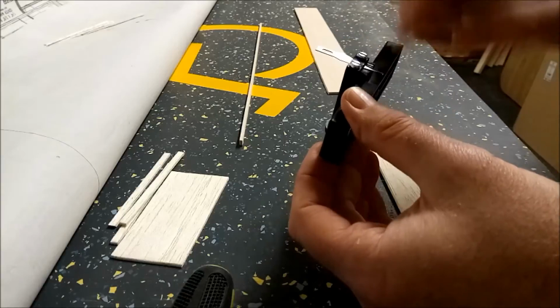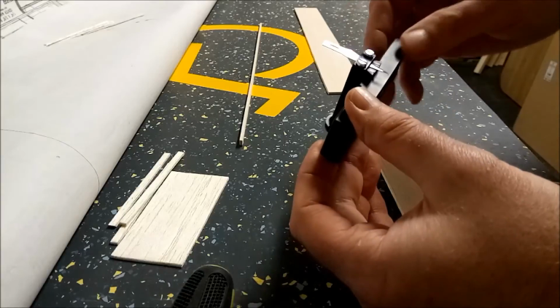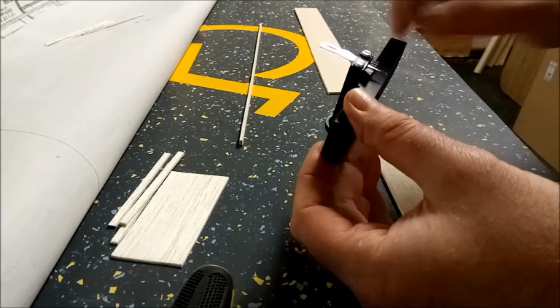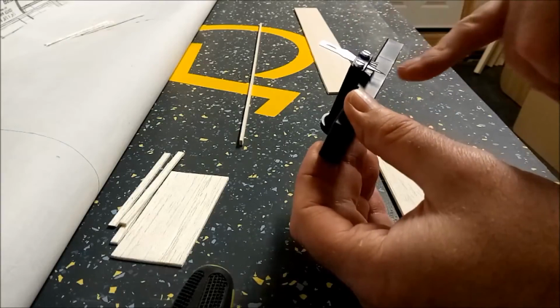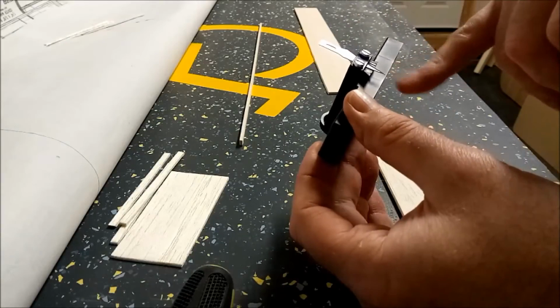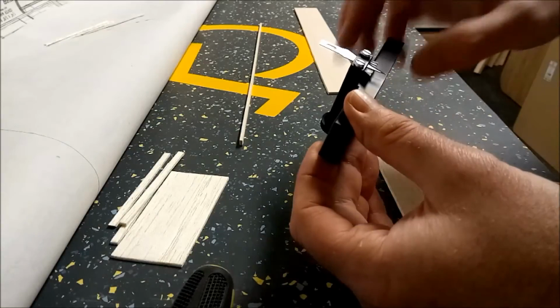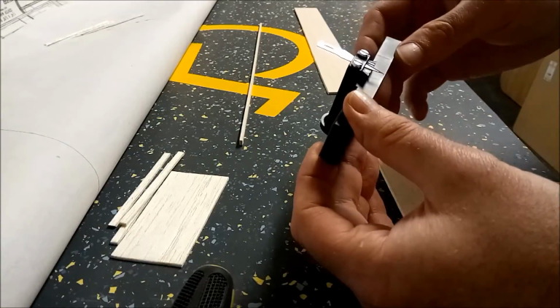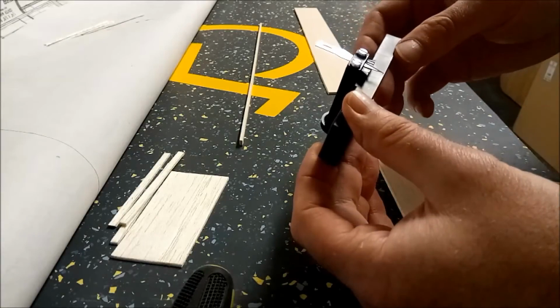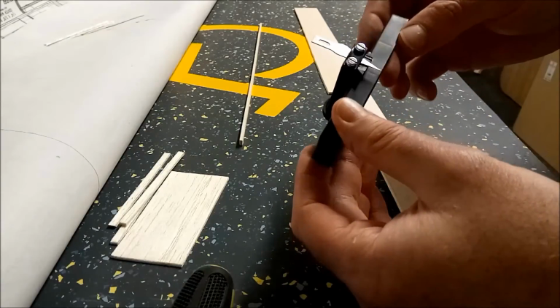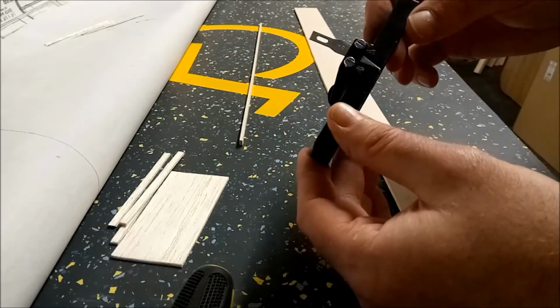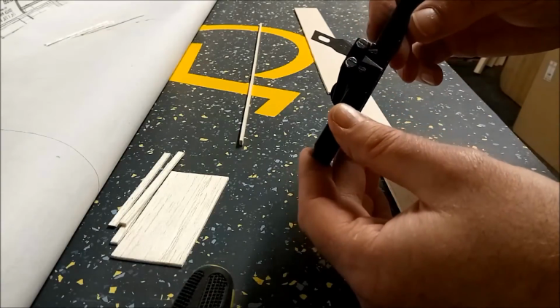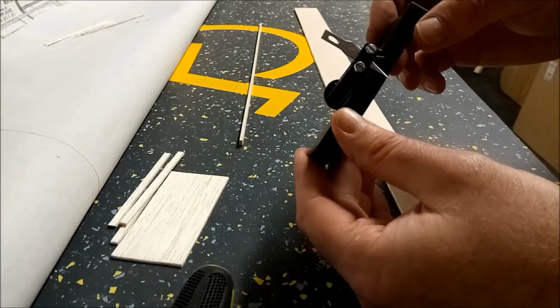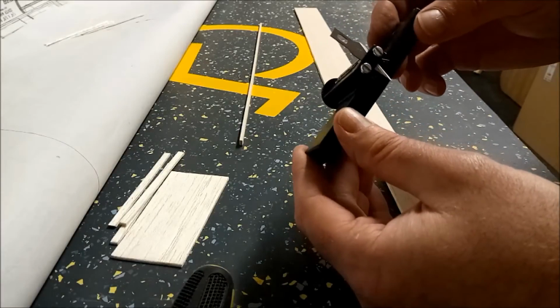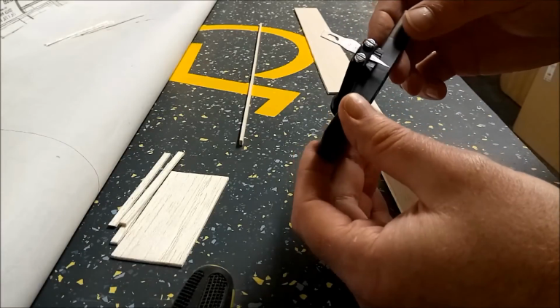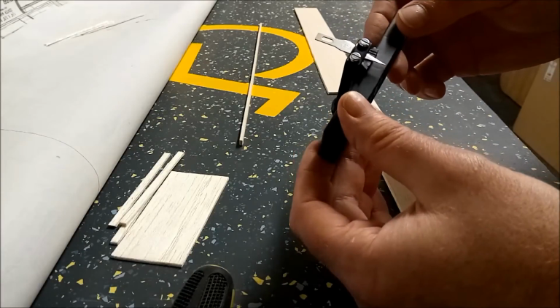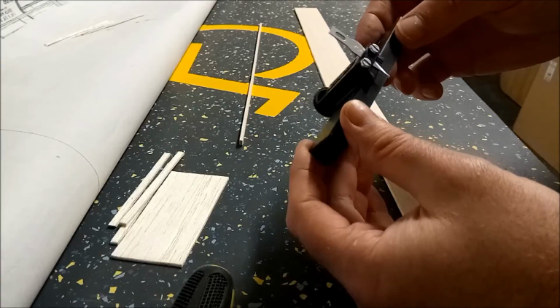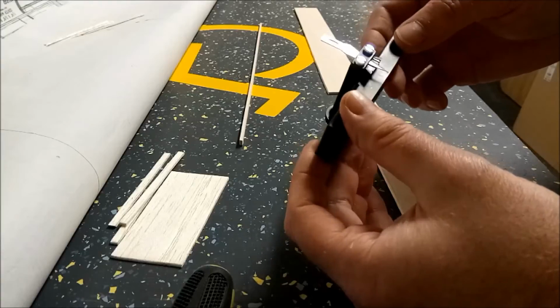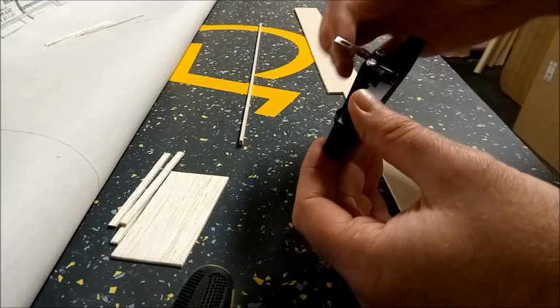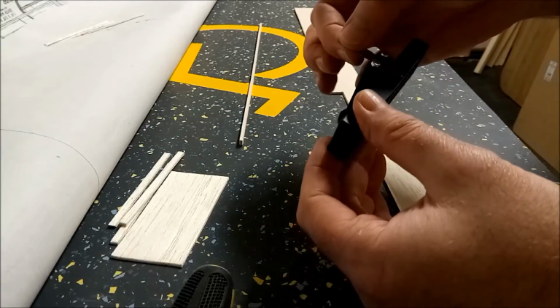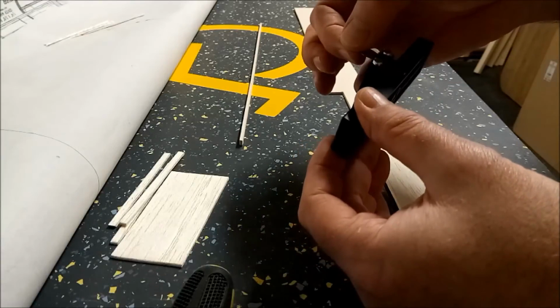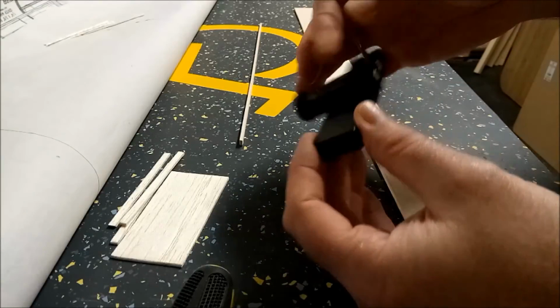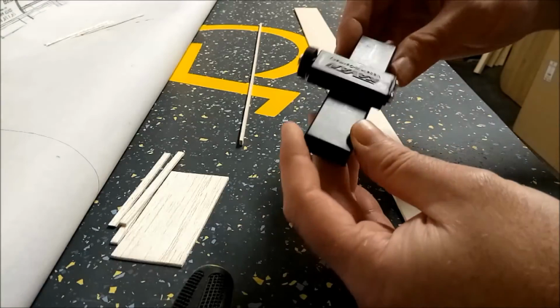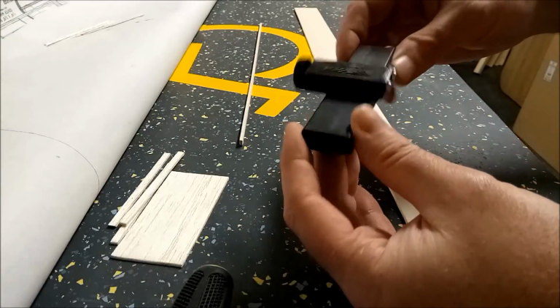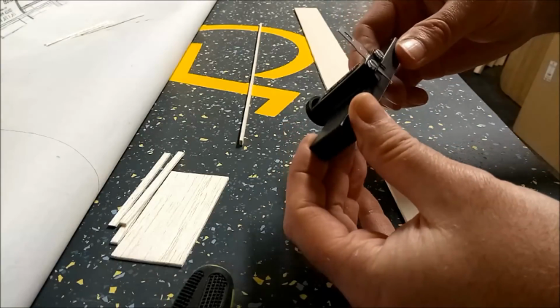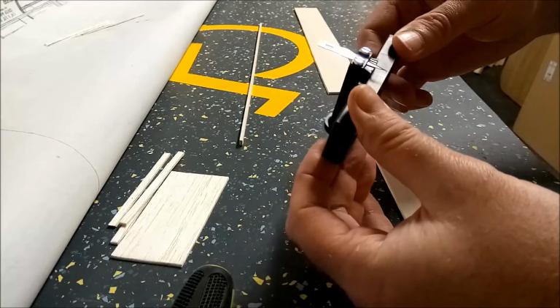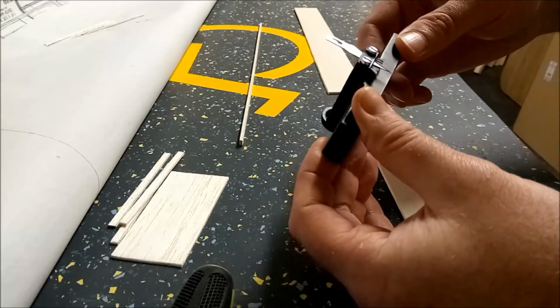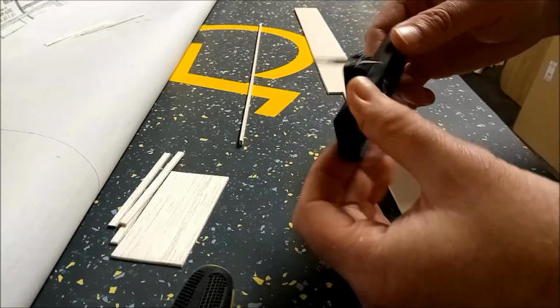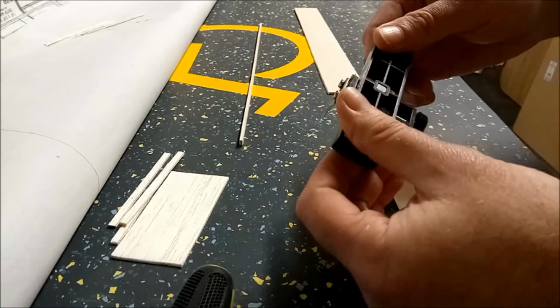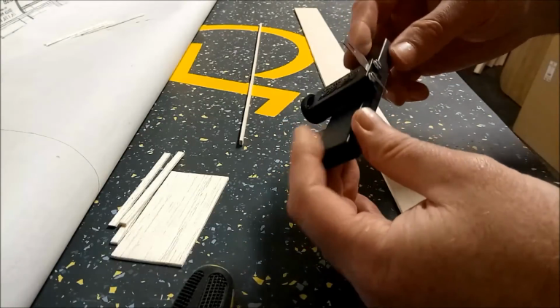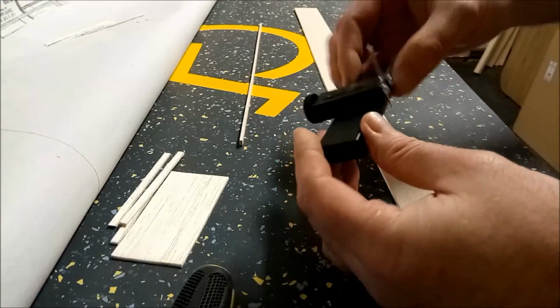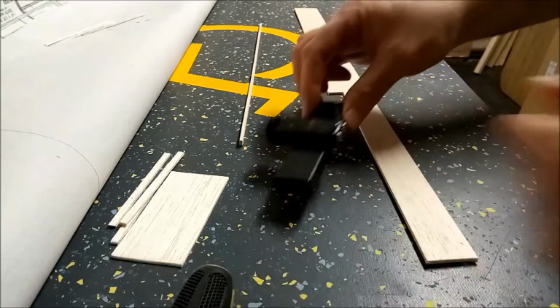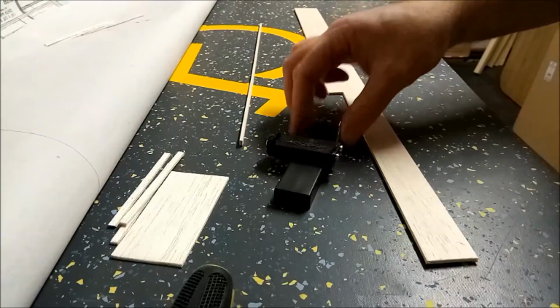I'll have to change the blade regularly — the tip is going to get blunted quite quickly, I expect, but that's par for the course. All in all, I'm pretty pleased with that one. Thanks for watching.